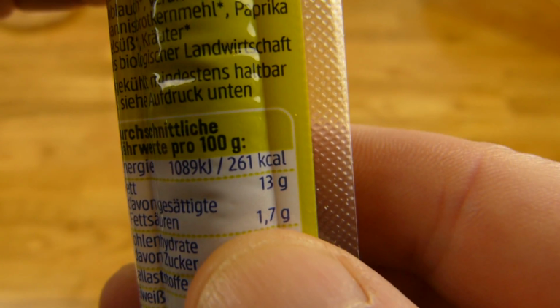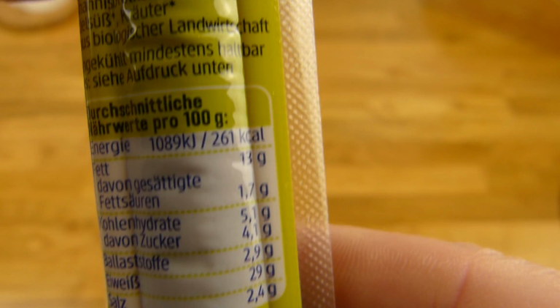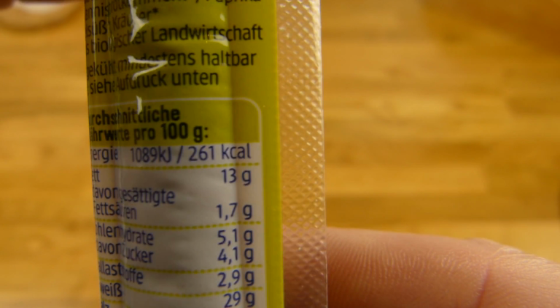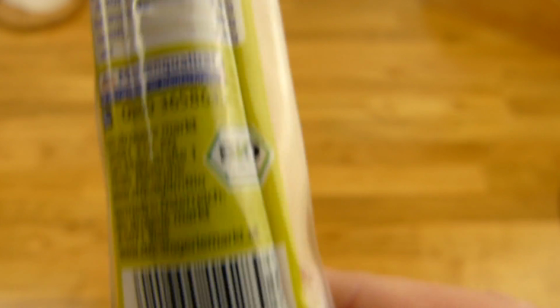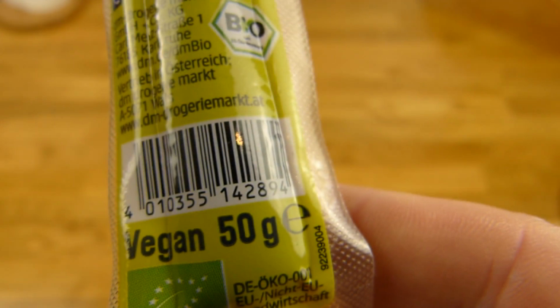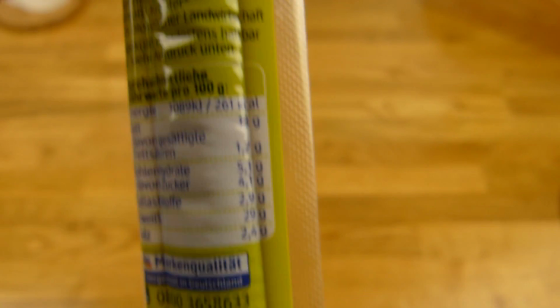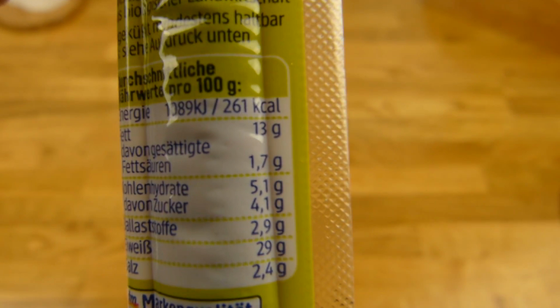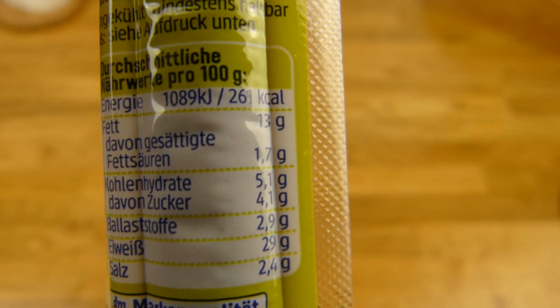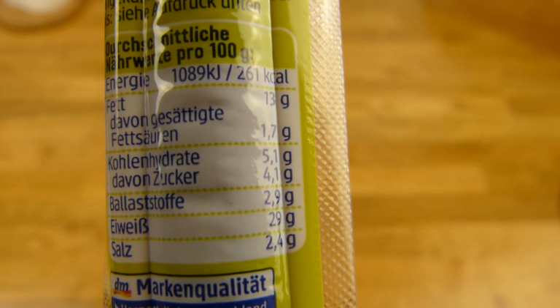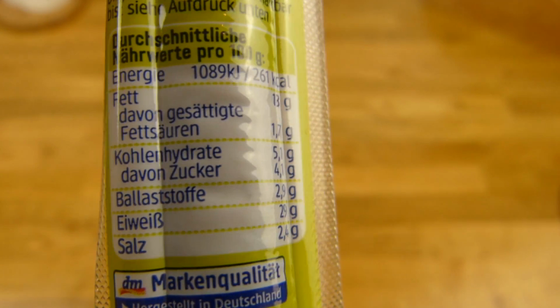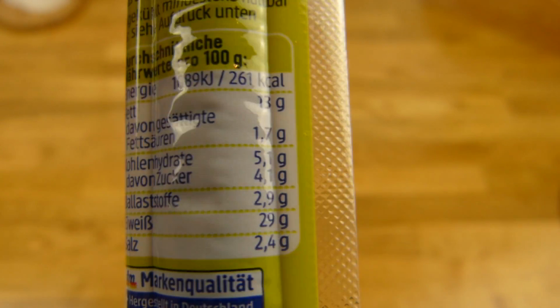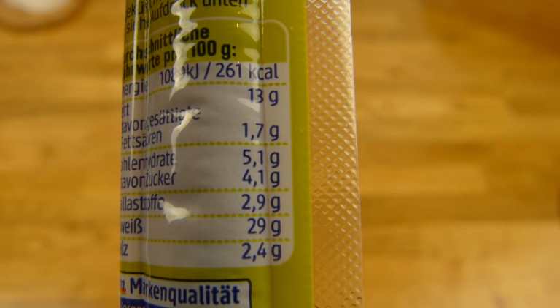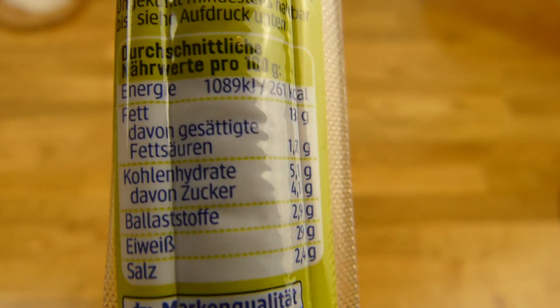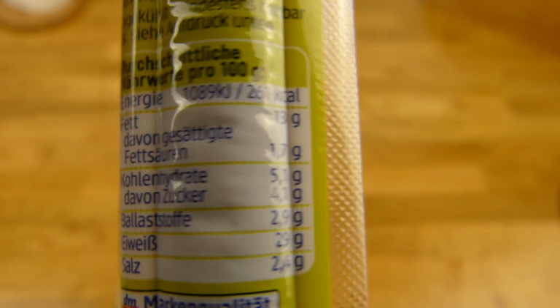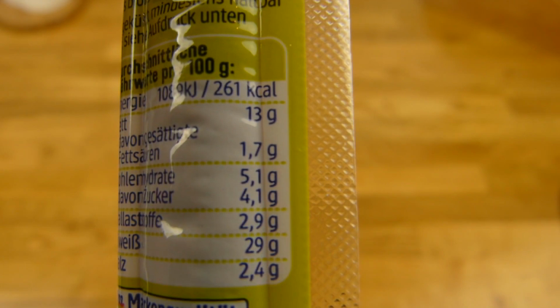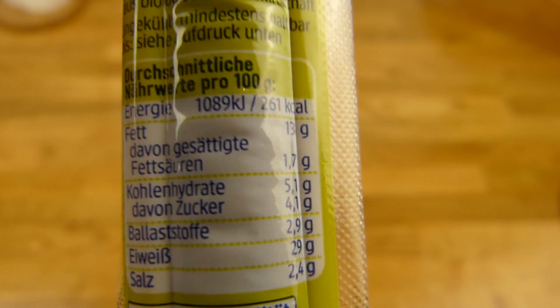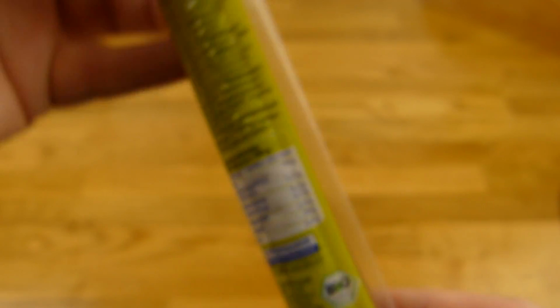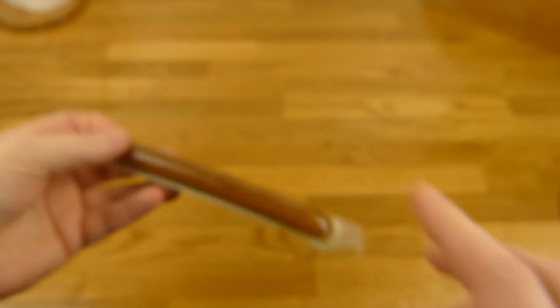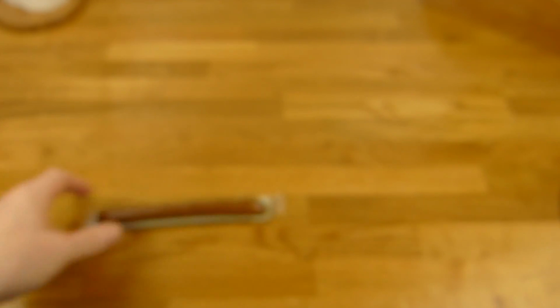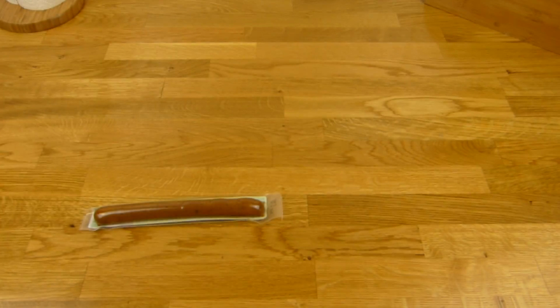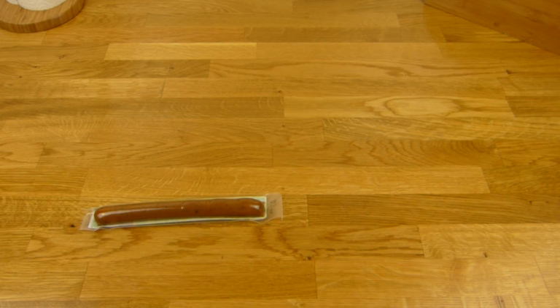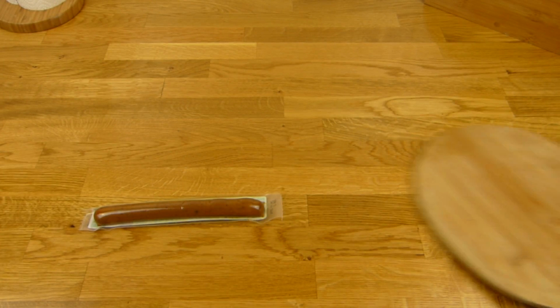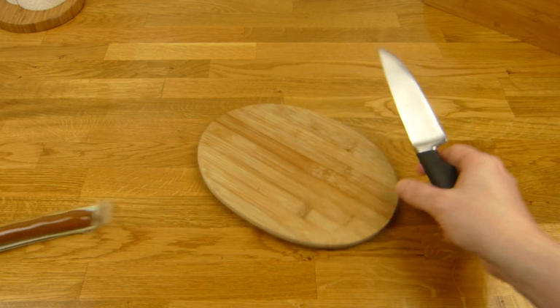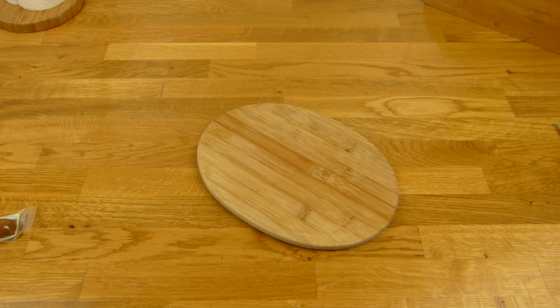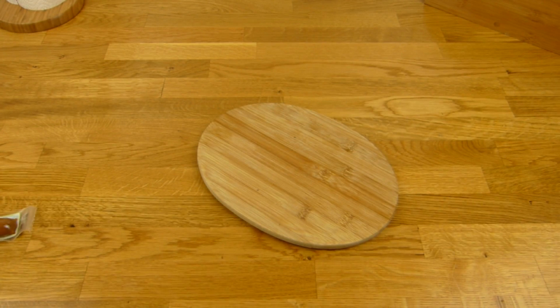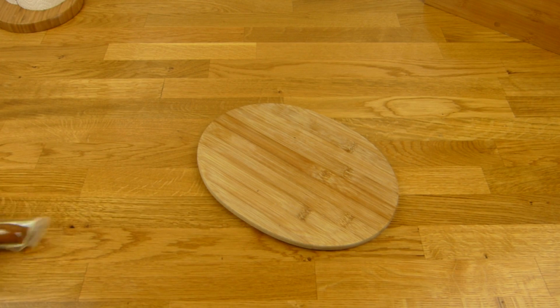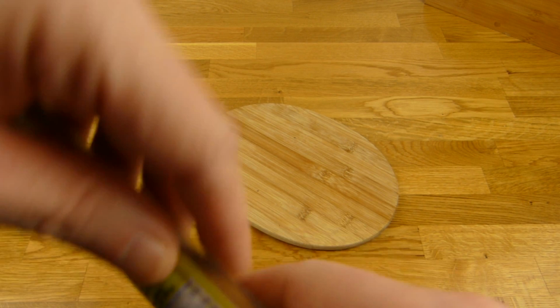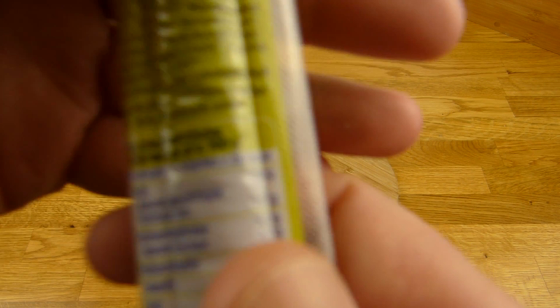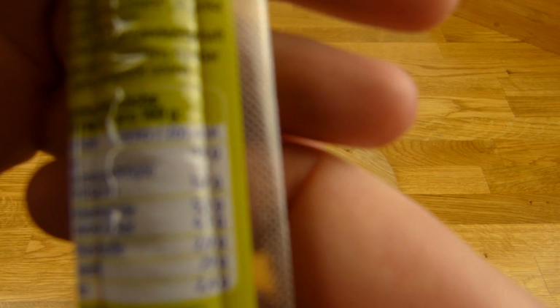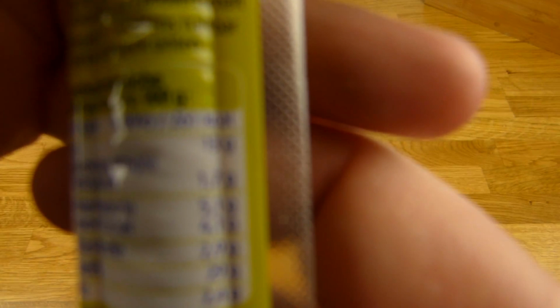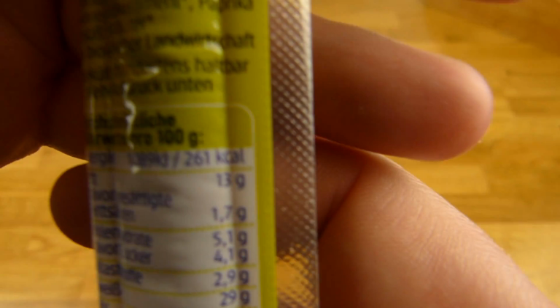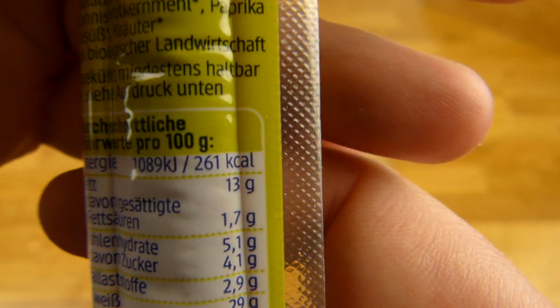13 grams of fat. 50 grams total, so 130 calories for this, and a lot of salt, and protein. On the nutrition facts level, it looks like a salami — could be more fat though.